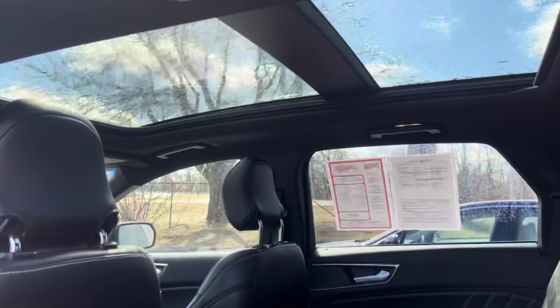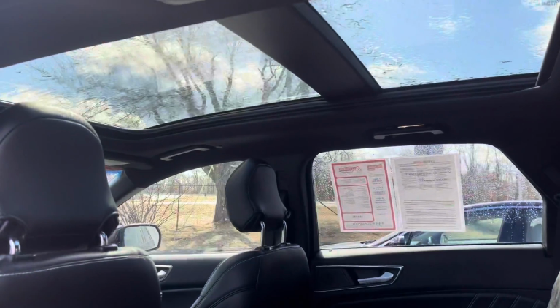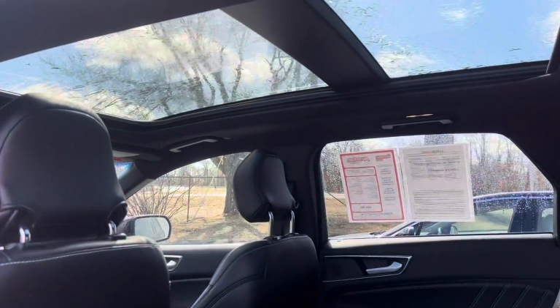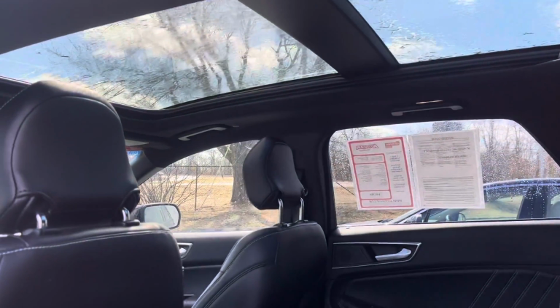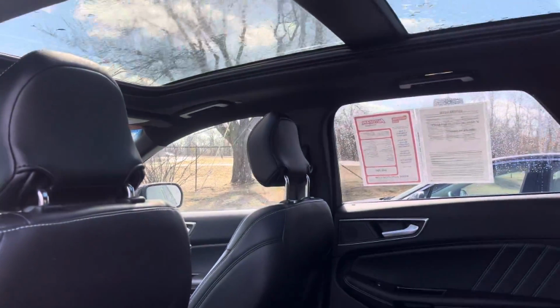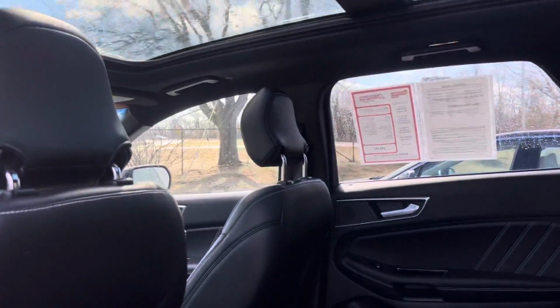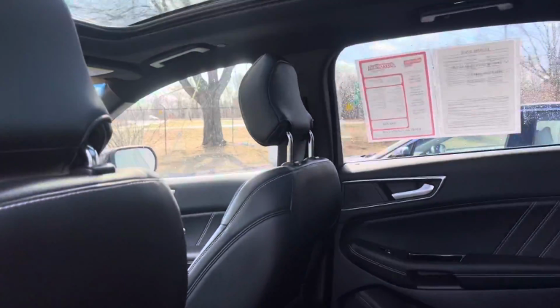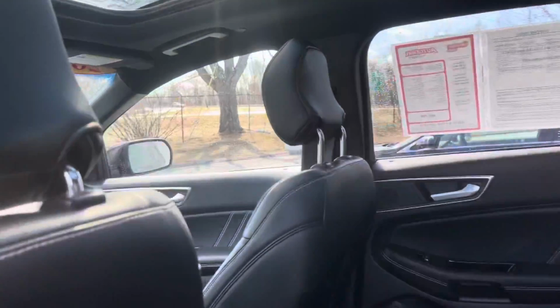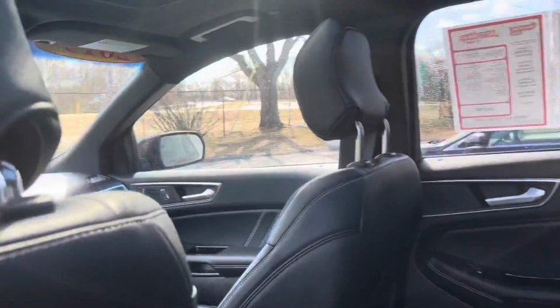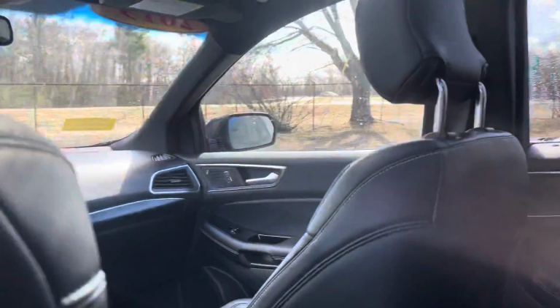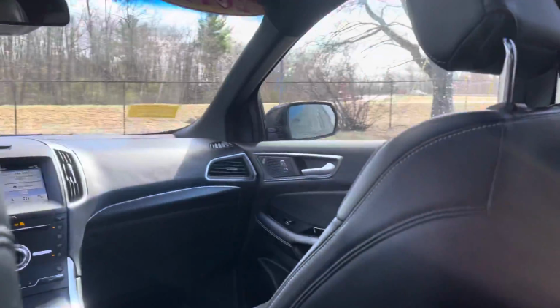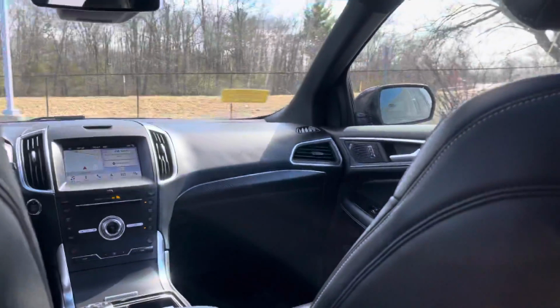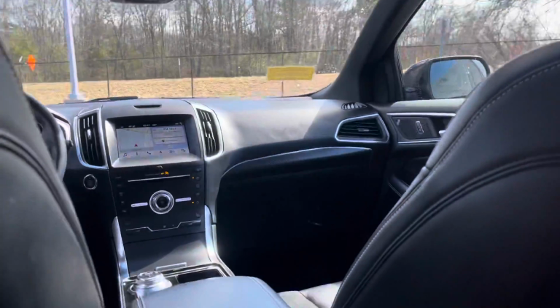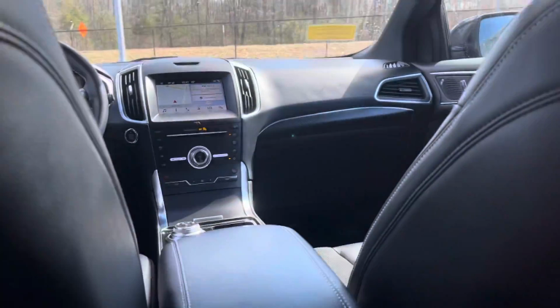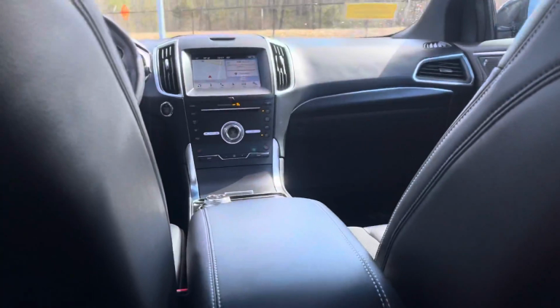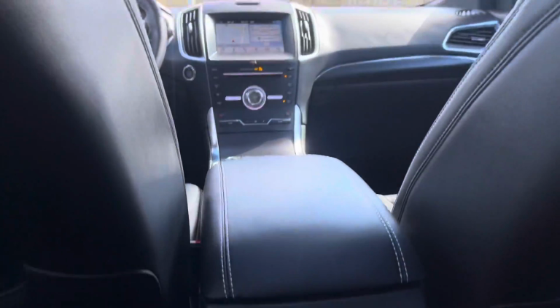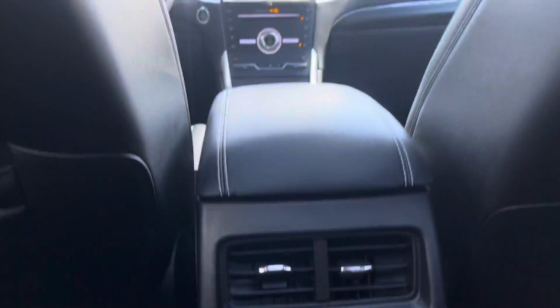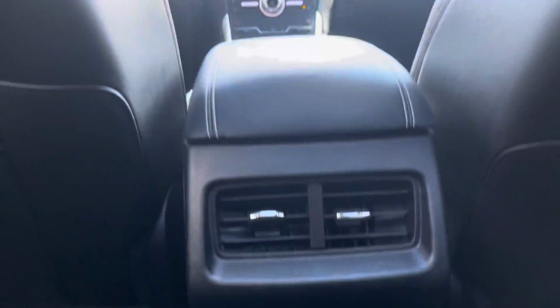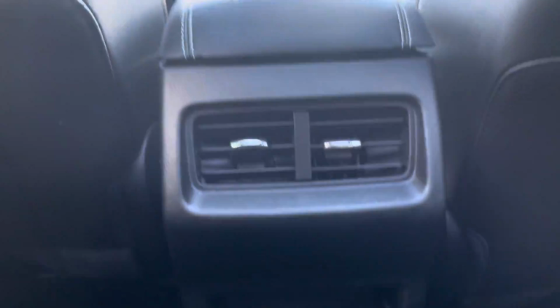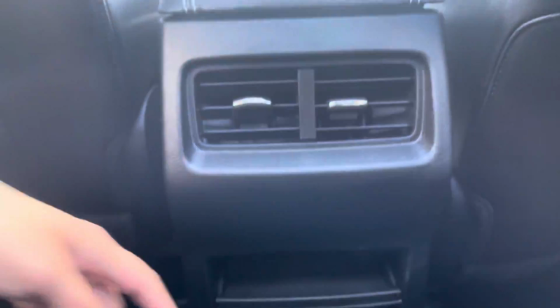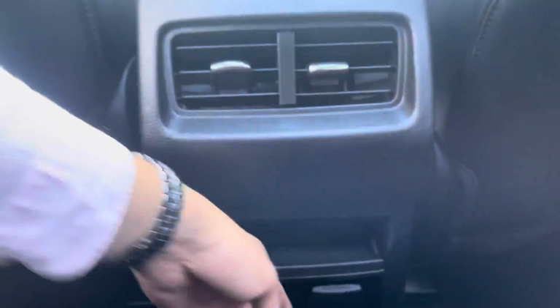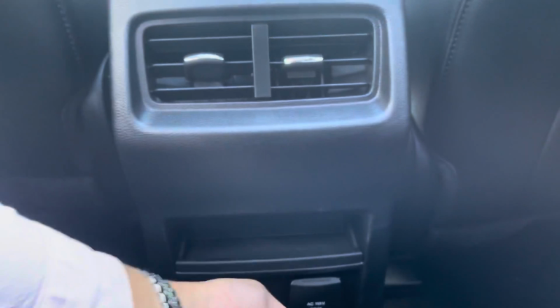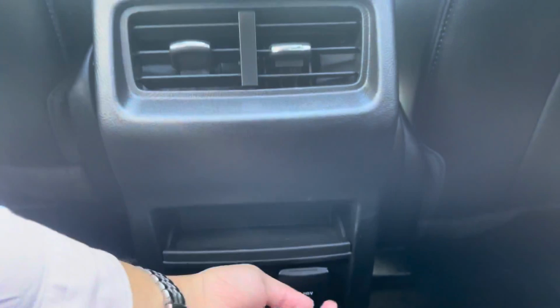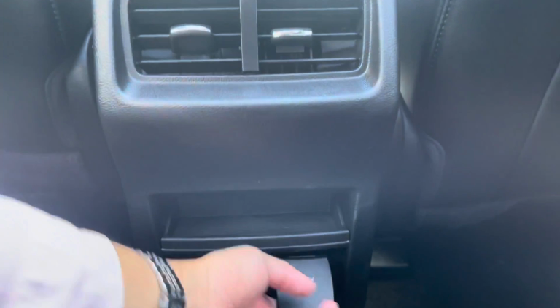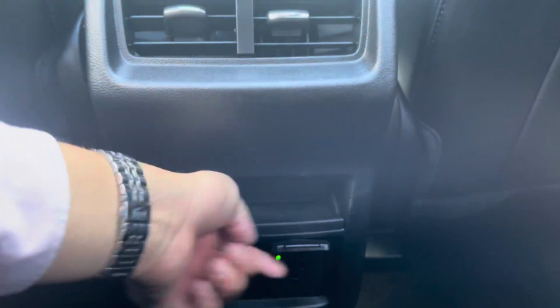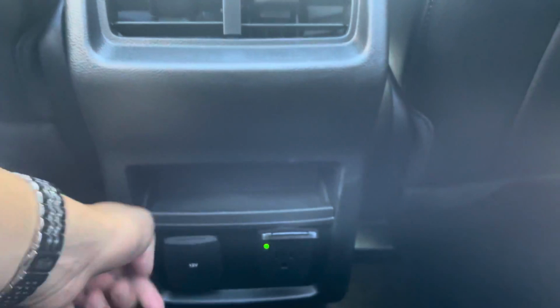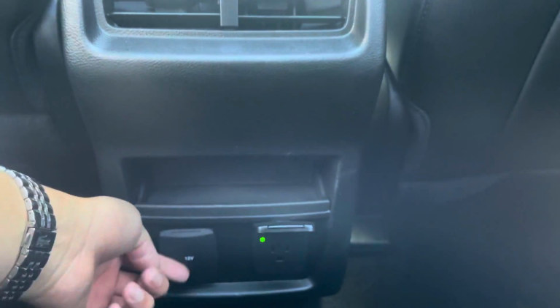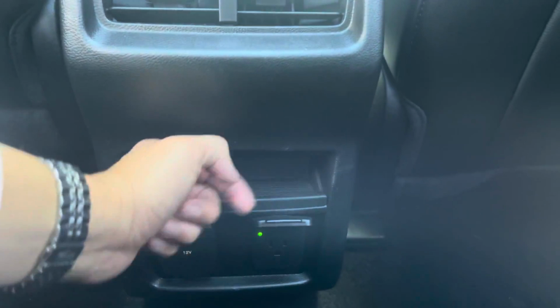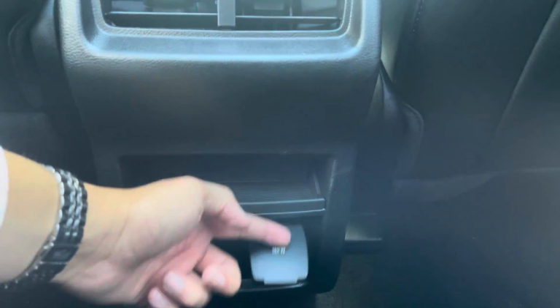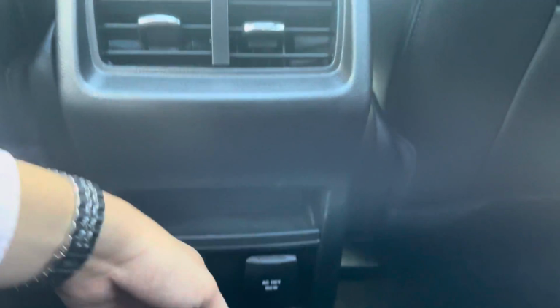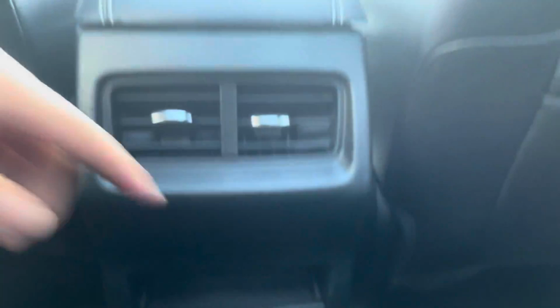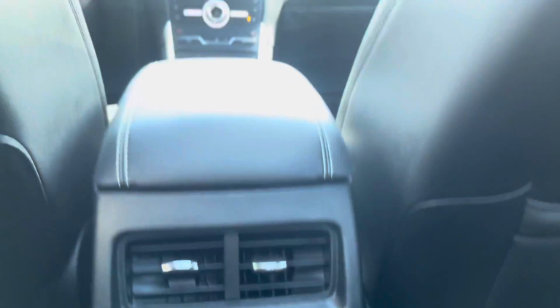Full panoramic sunroof. Easy to get in and out of the cabin. You do have your outlet — a full outlet in here with USB ports.